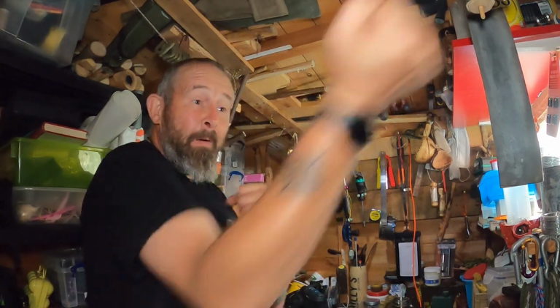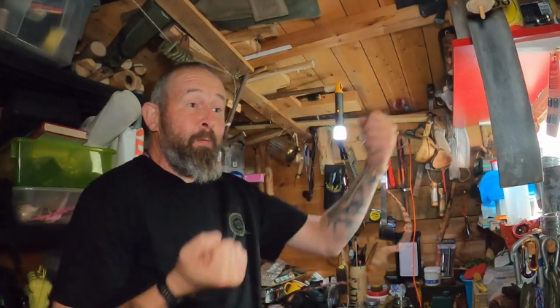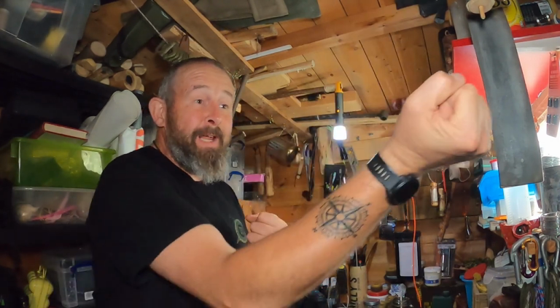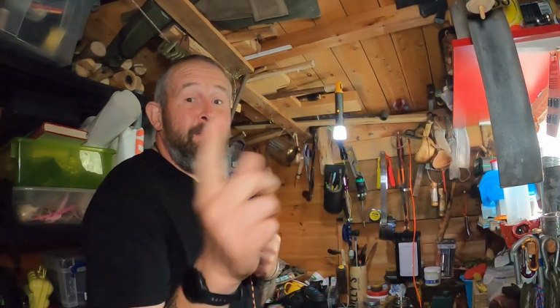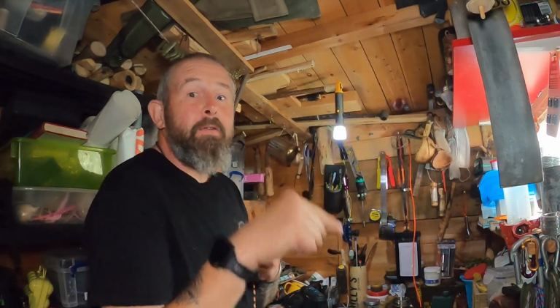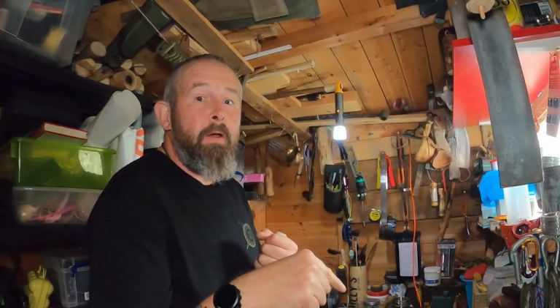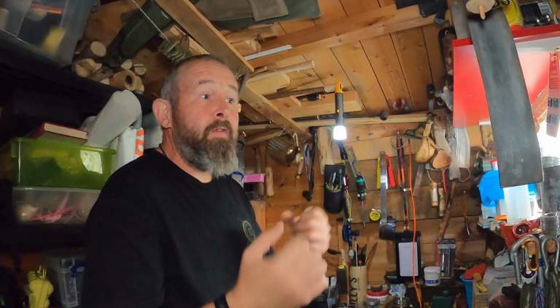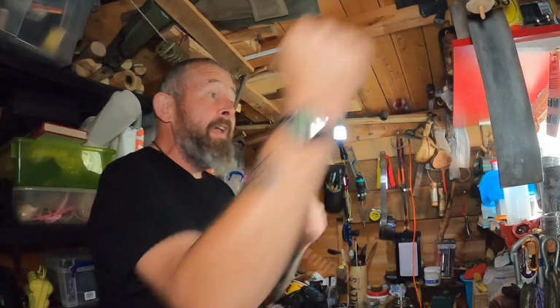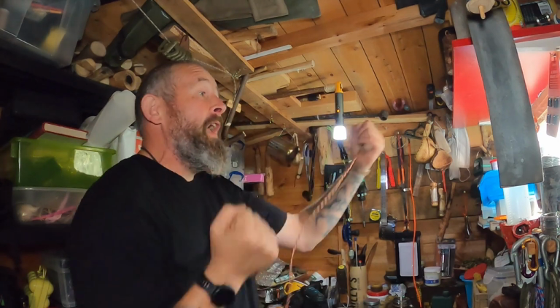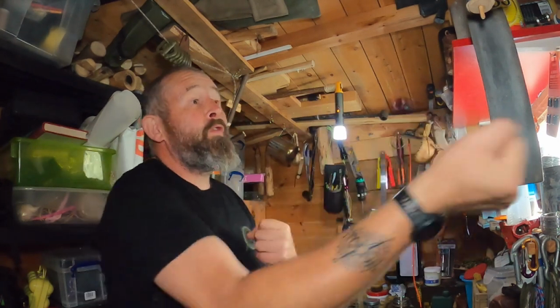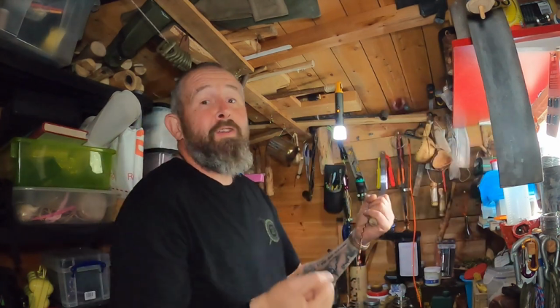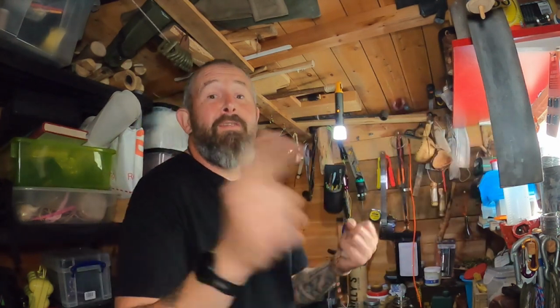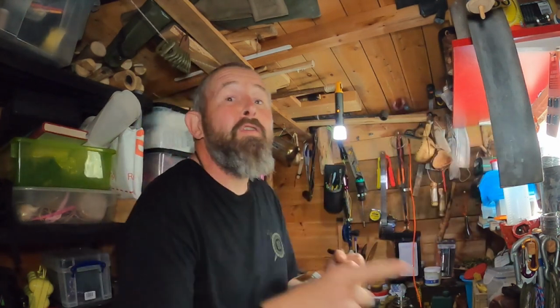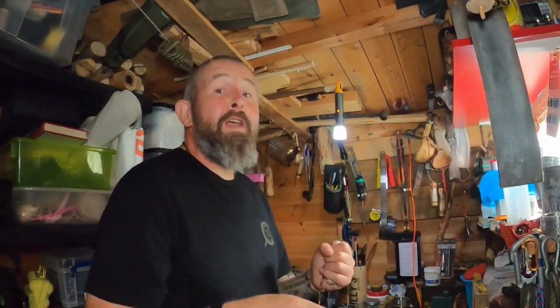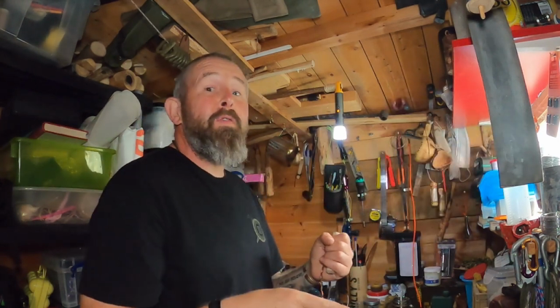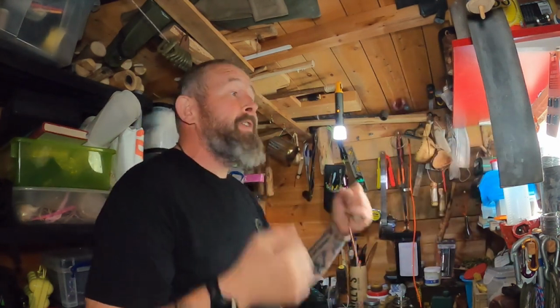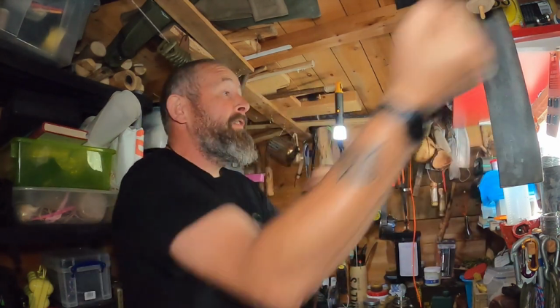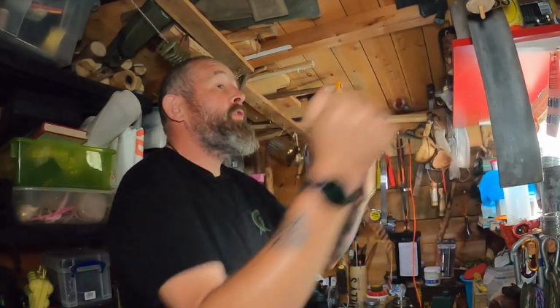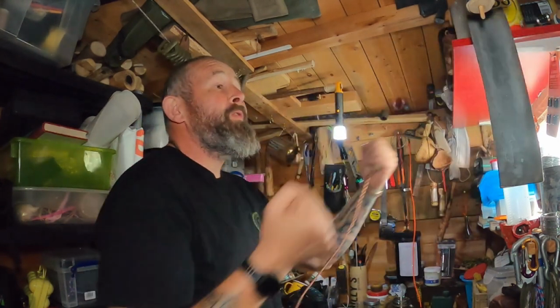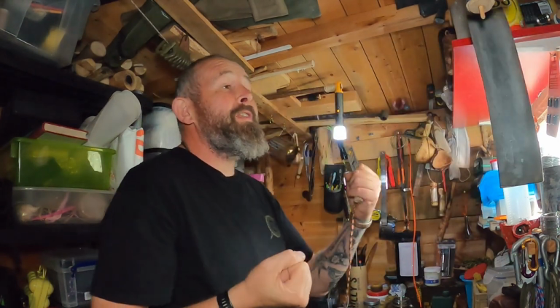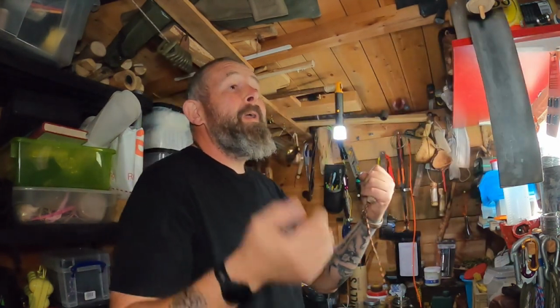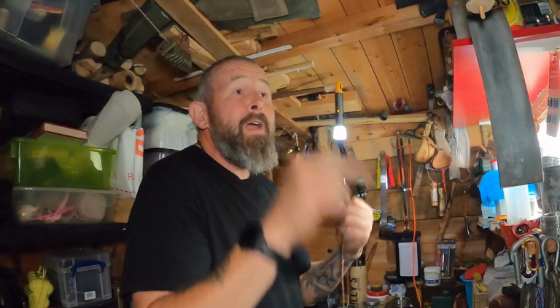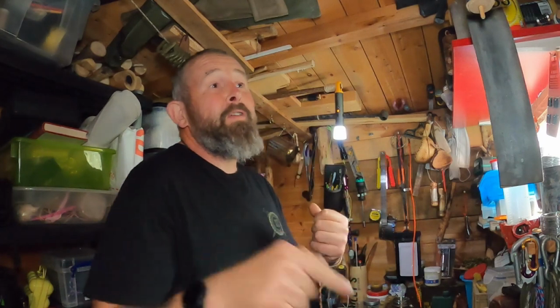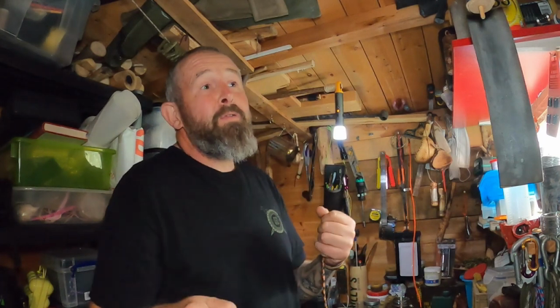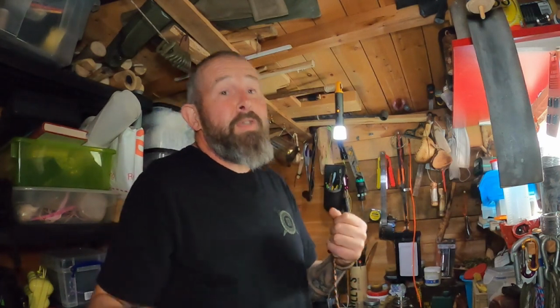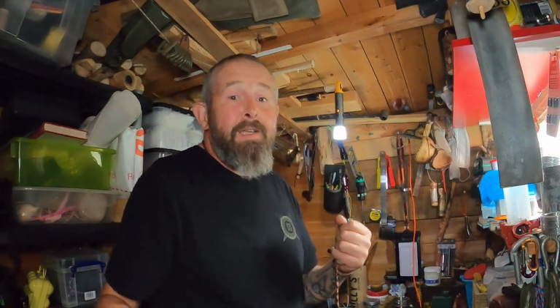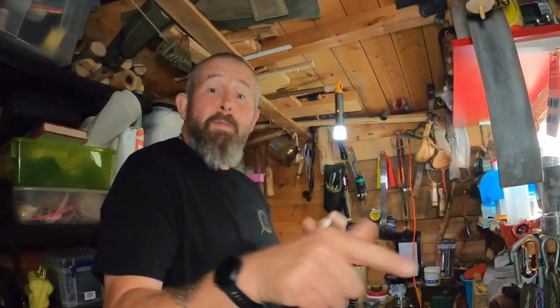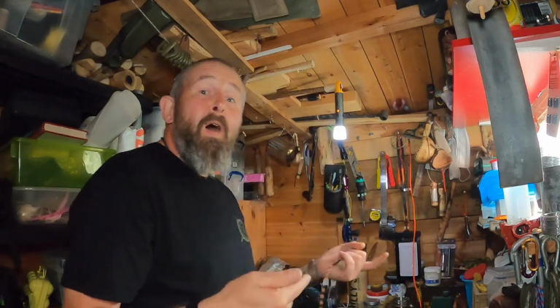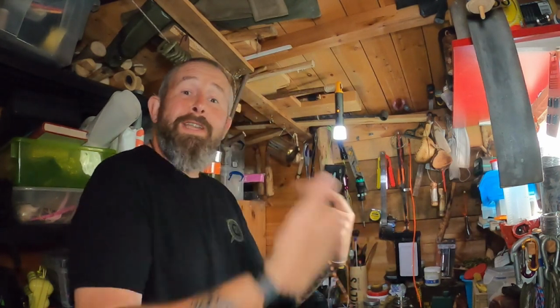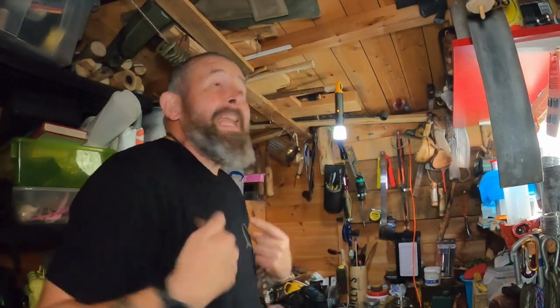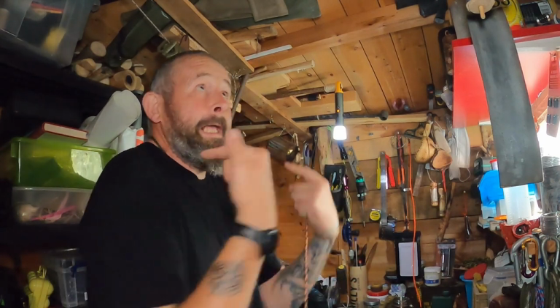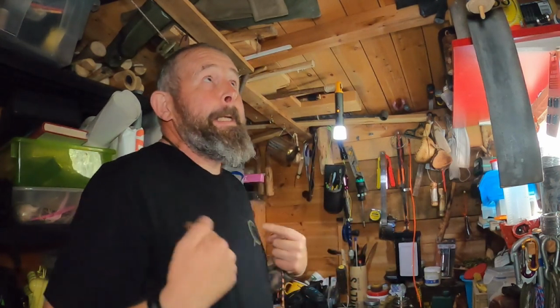Tales from the Shed — even though it's not a Tales from the Shed. From your host, Dez Catties.